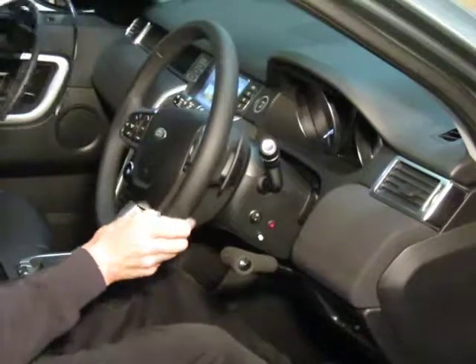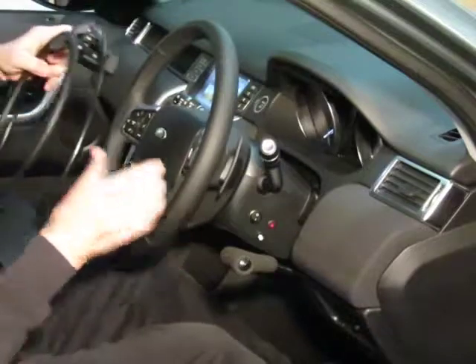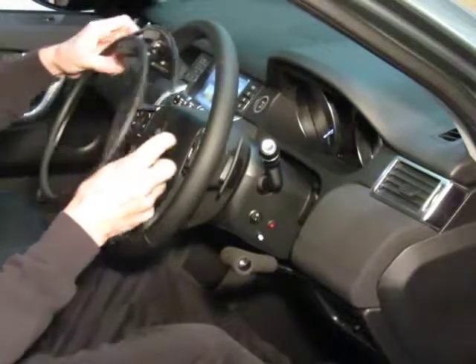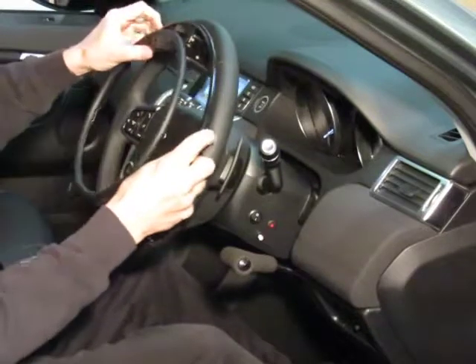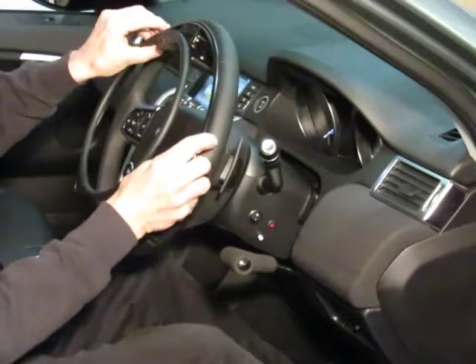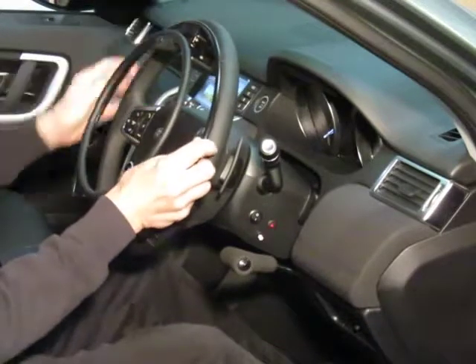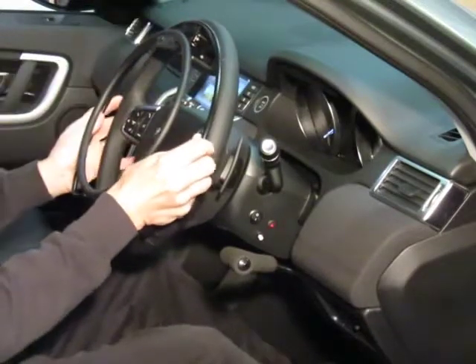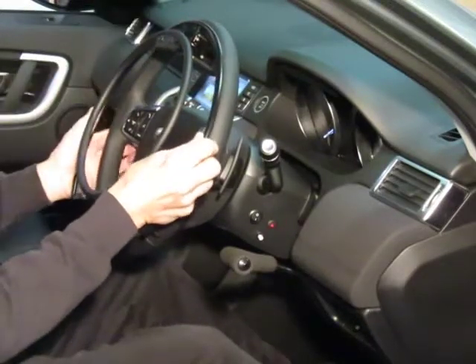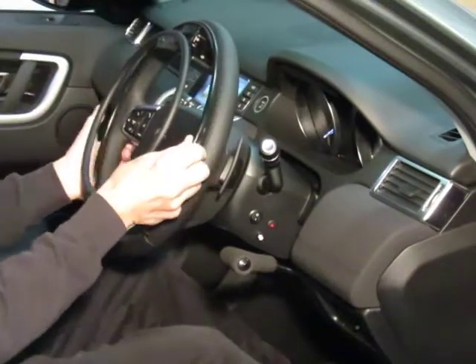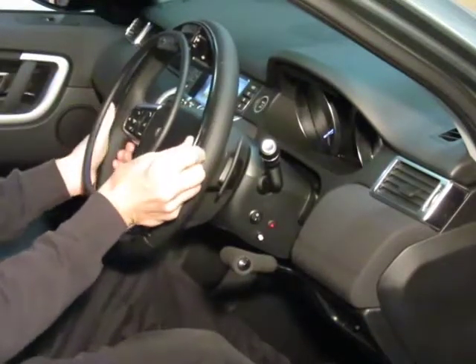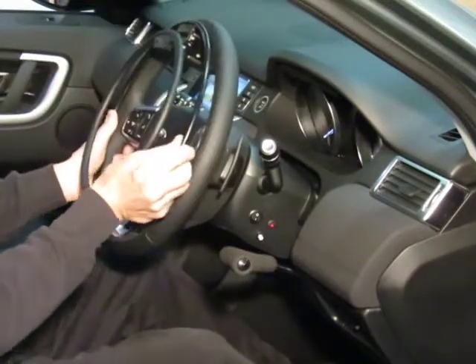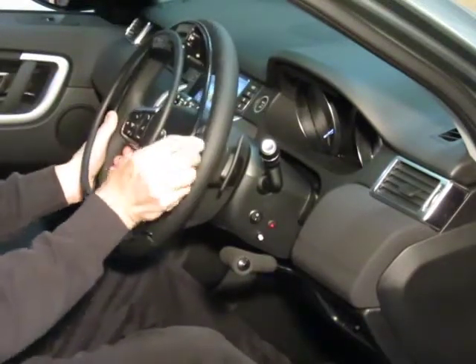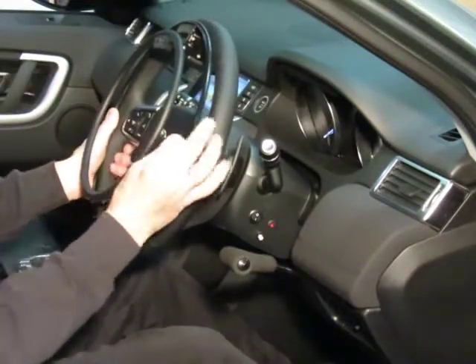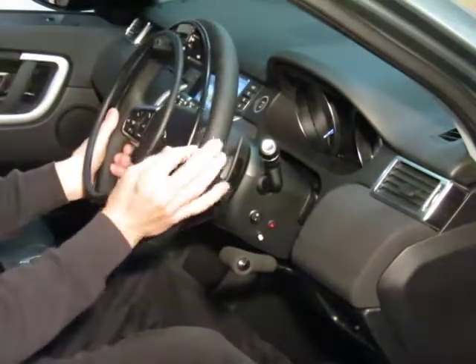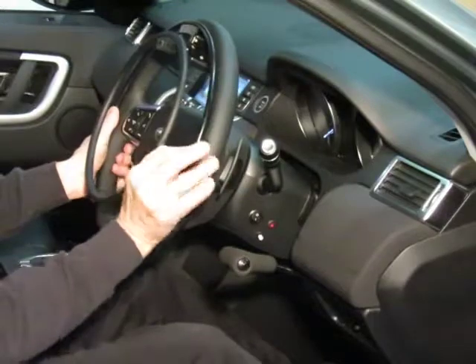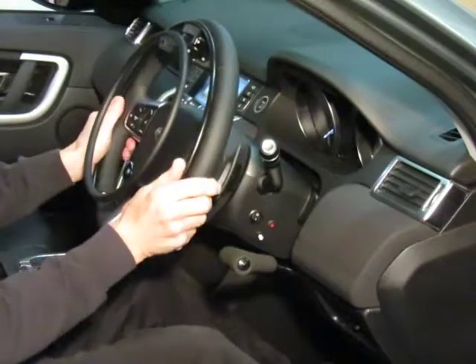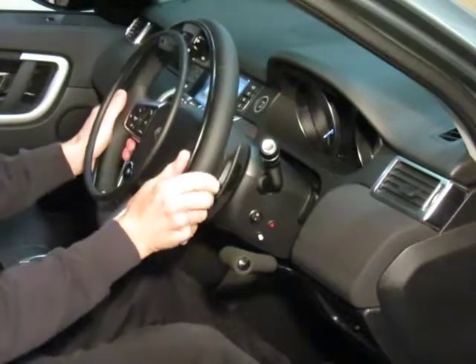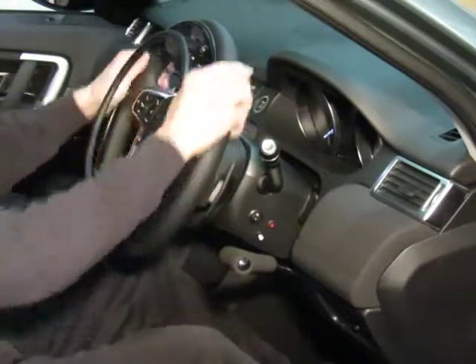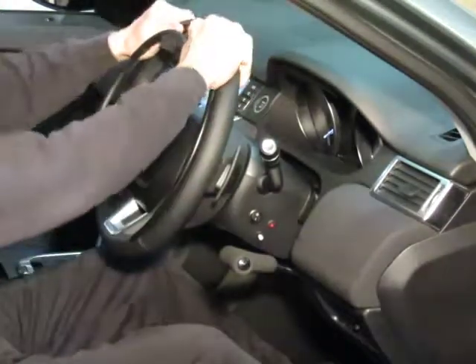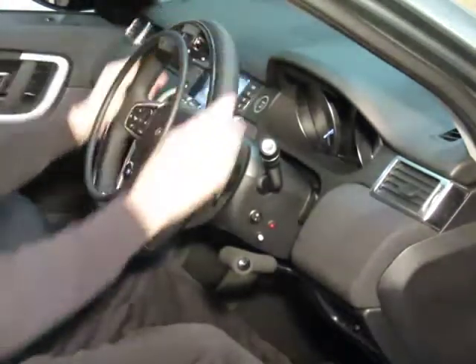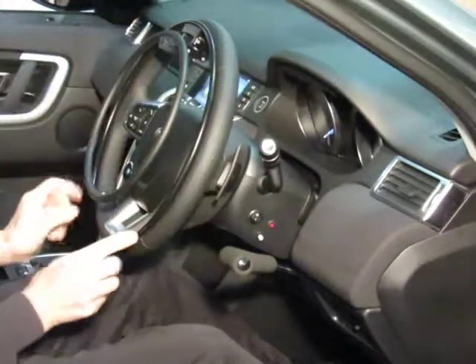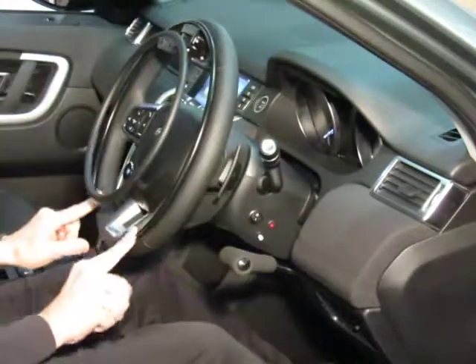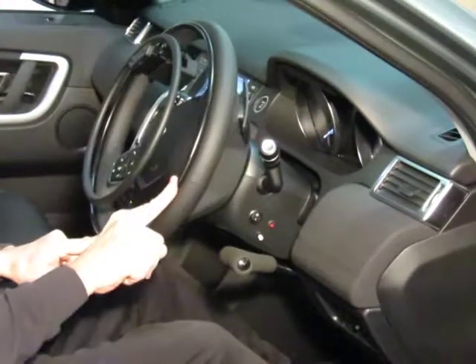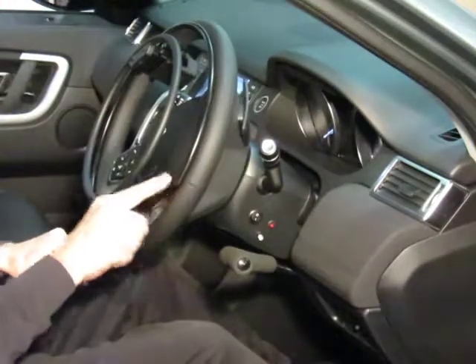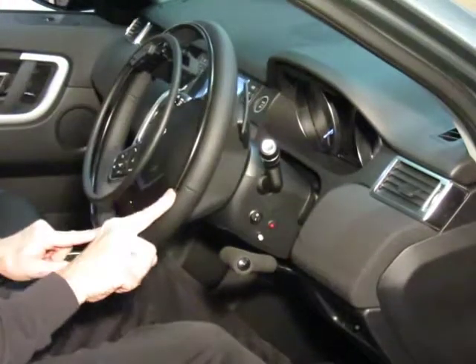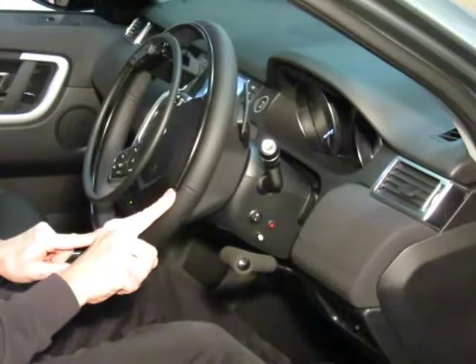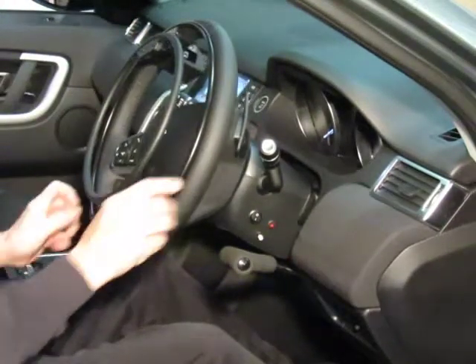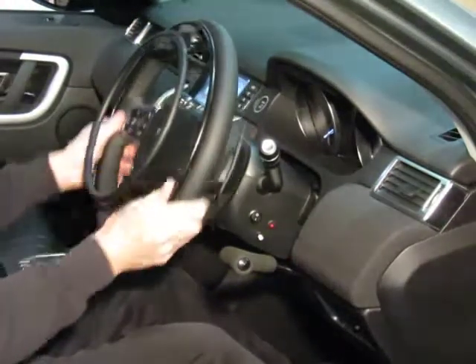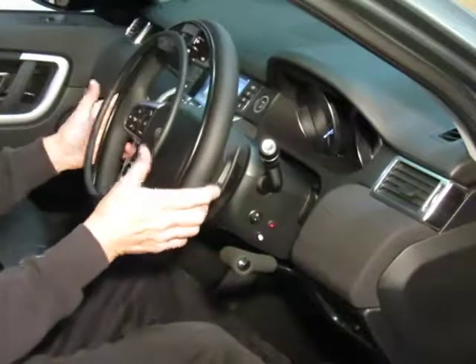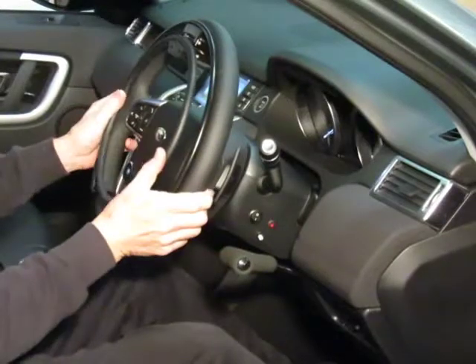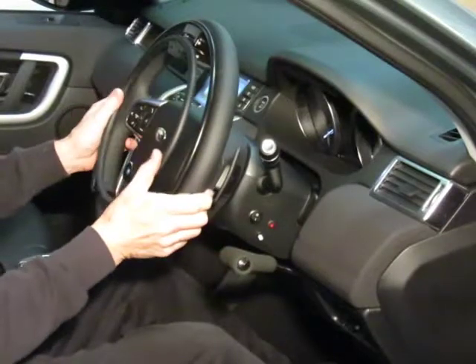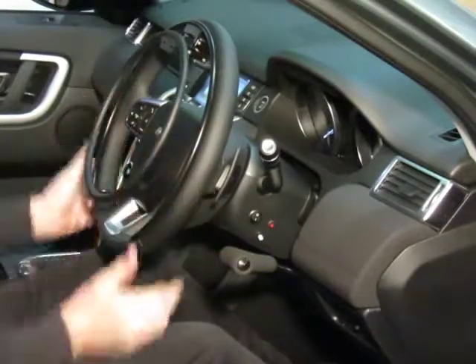To put it back, simply put the bottom on, then place the two ring edges here and here, and that's it fitted.